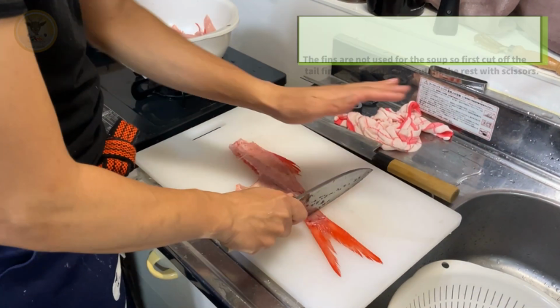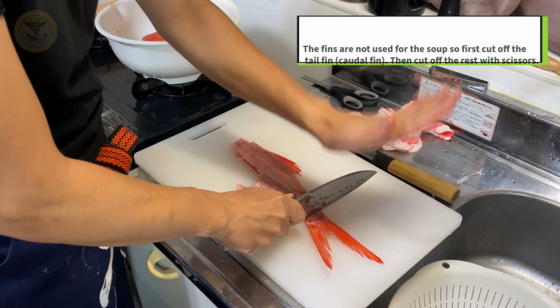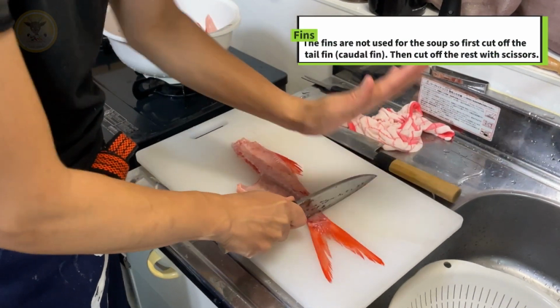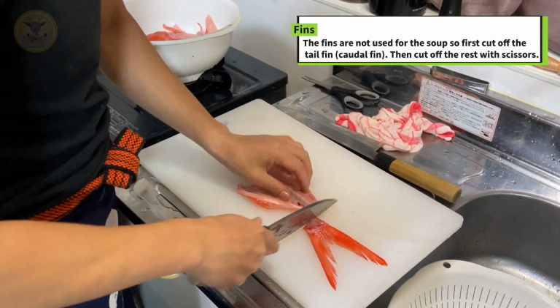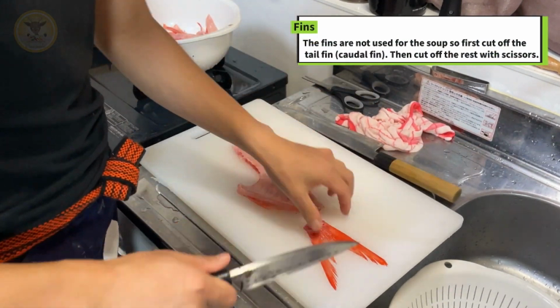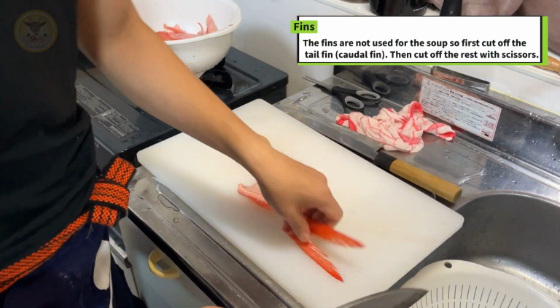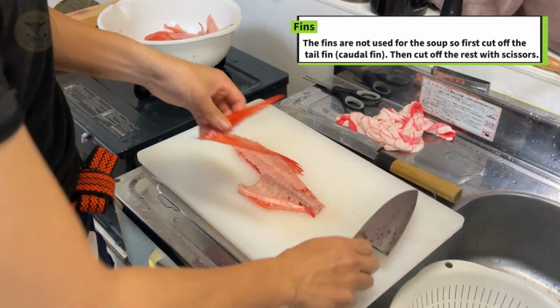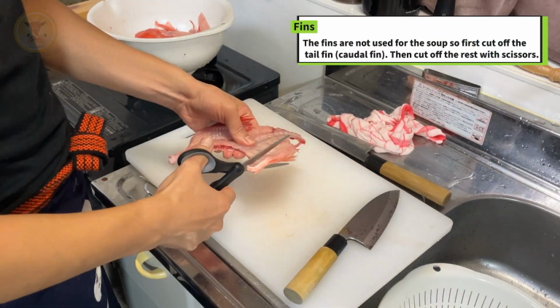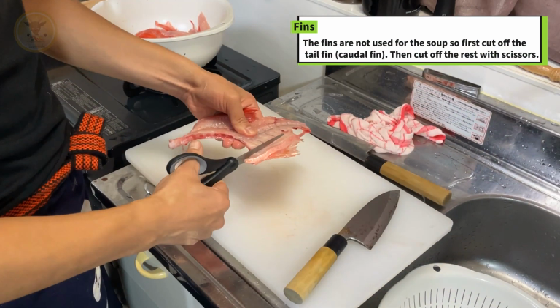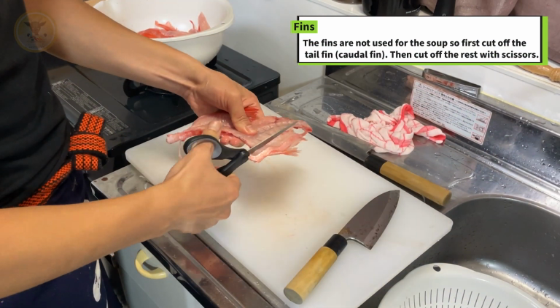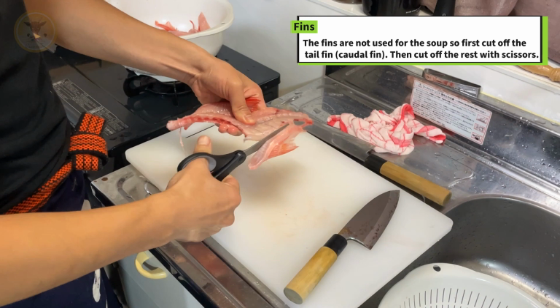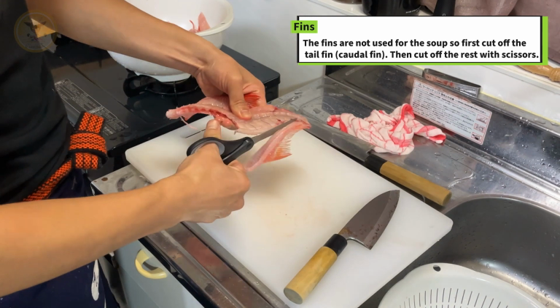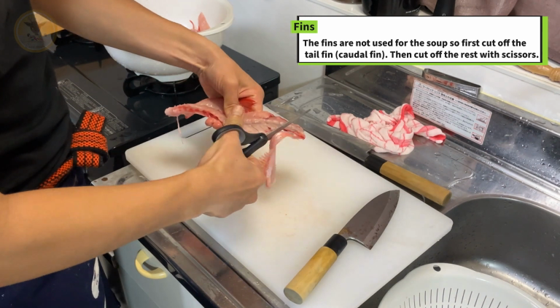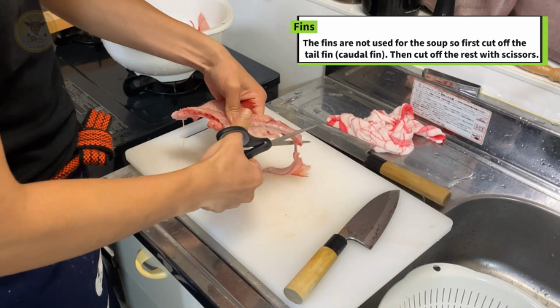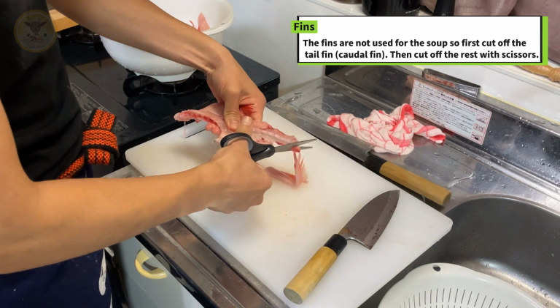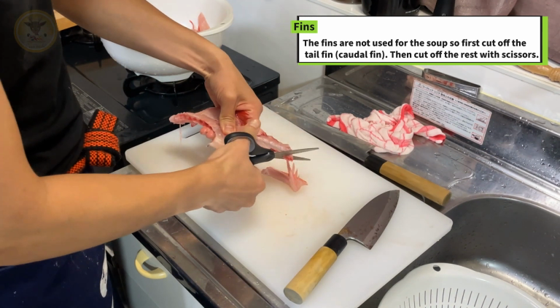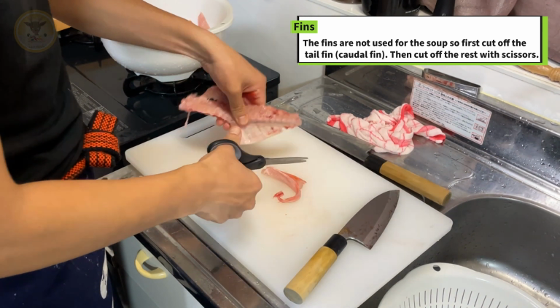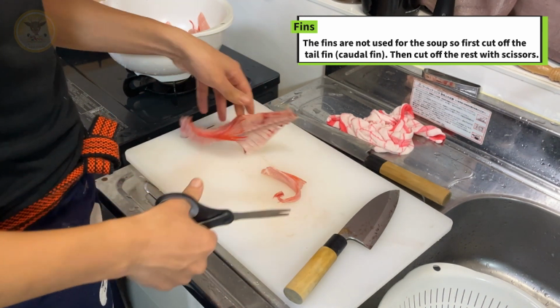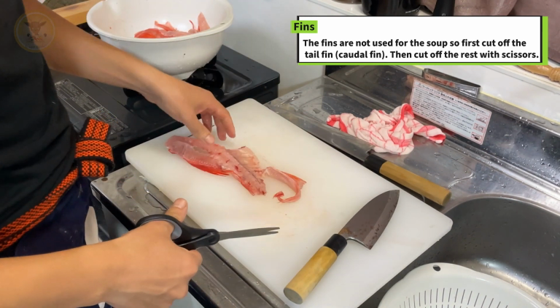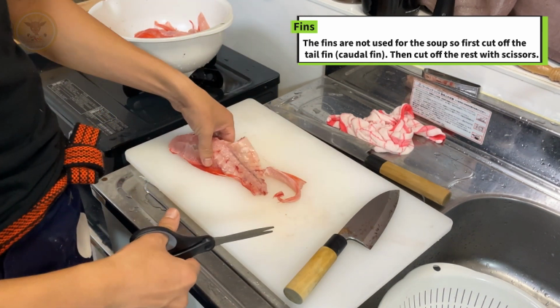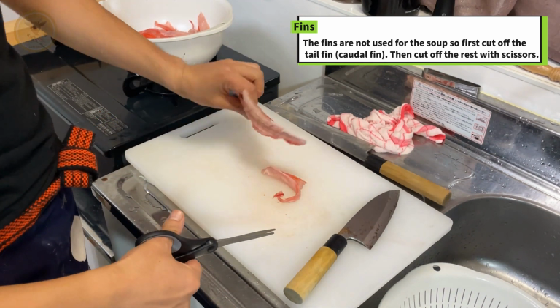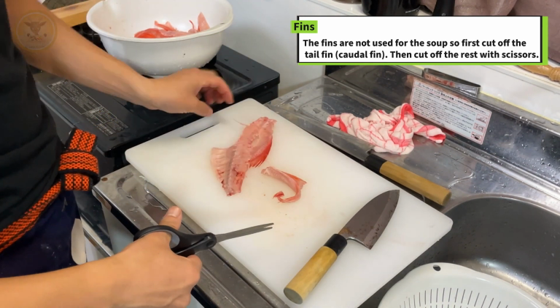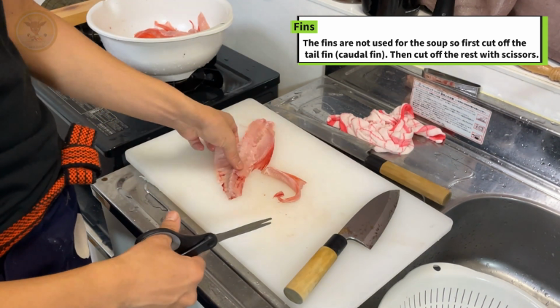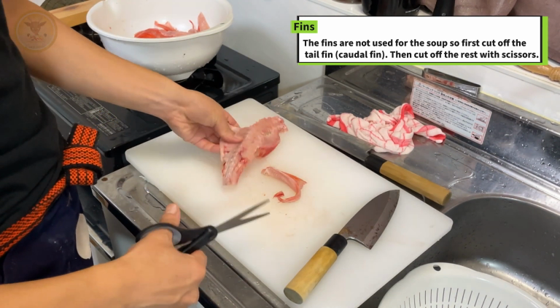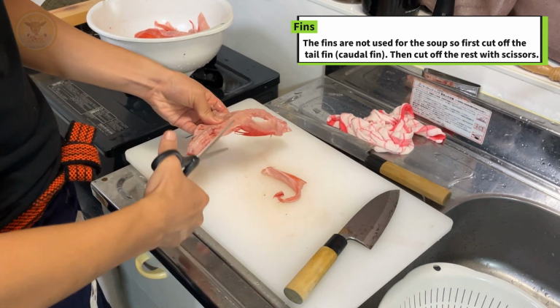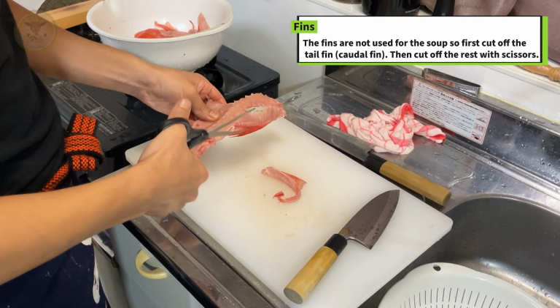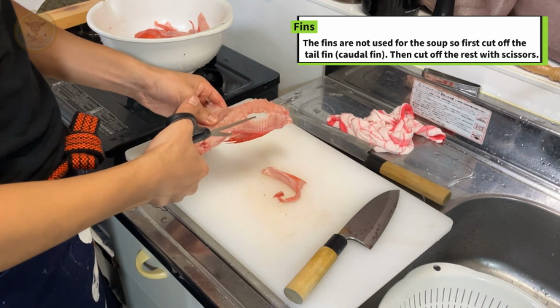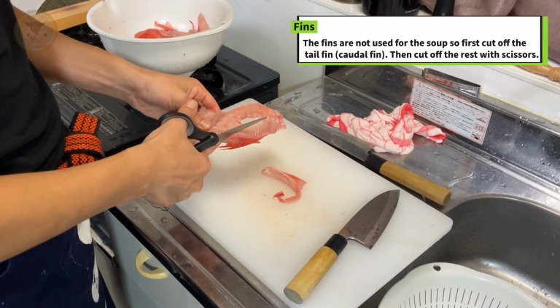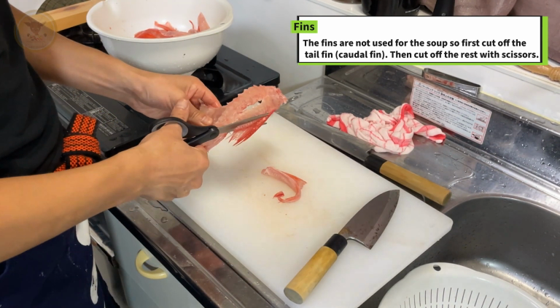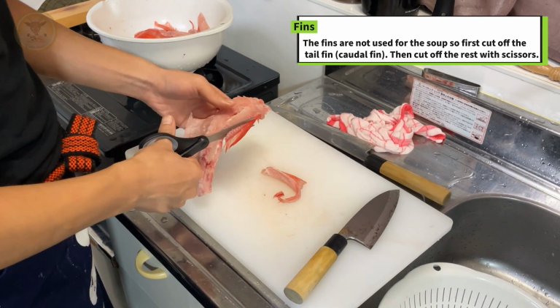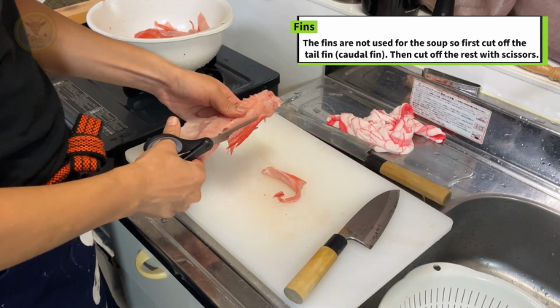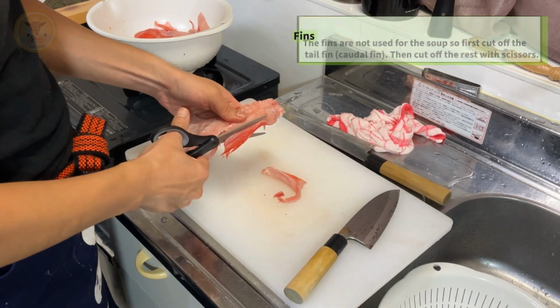The fins are not used for the soup, so first cut off the tail fin, then cut off the rest with scissors.